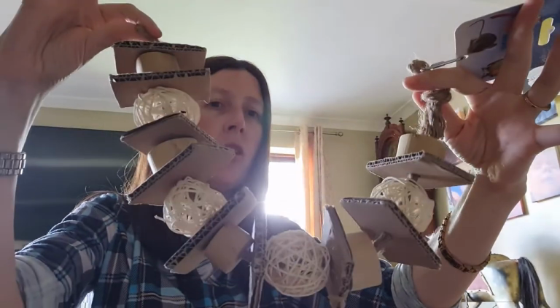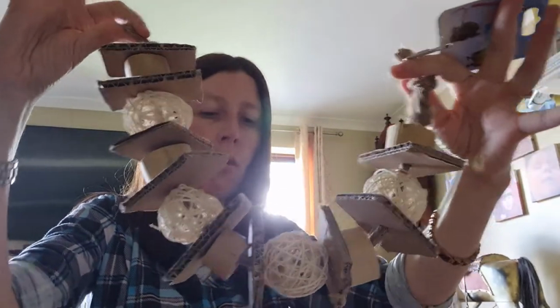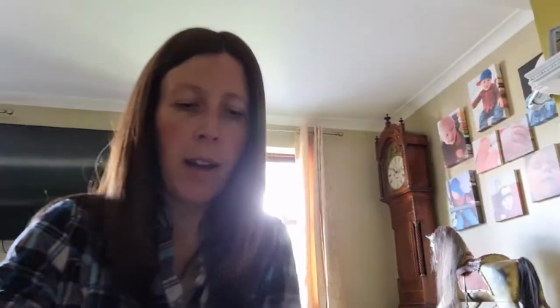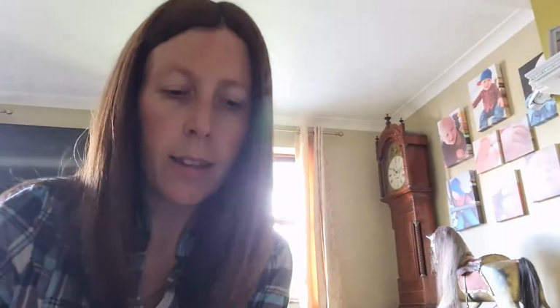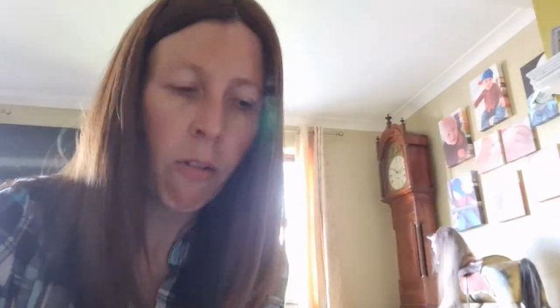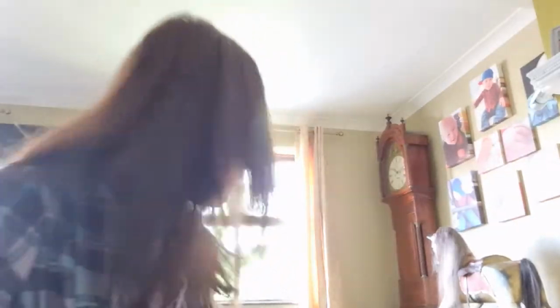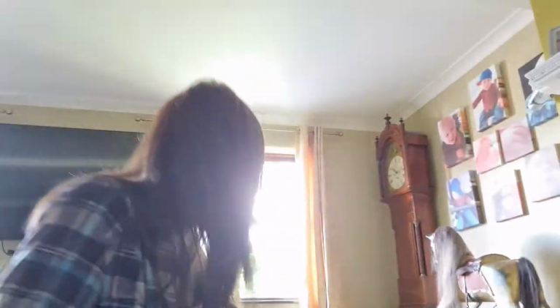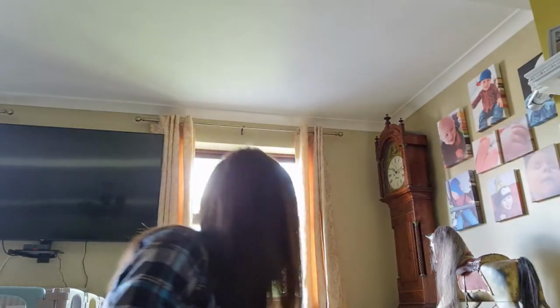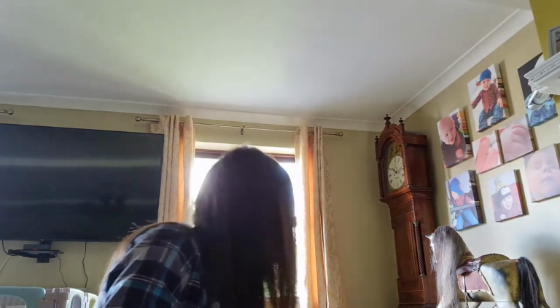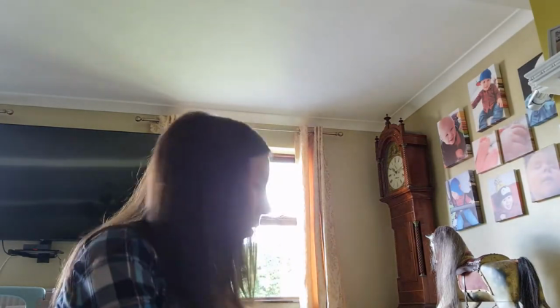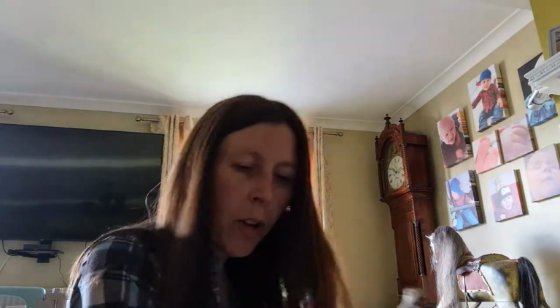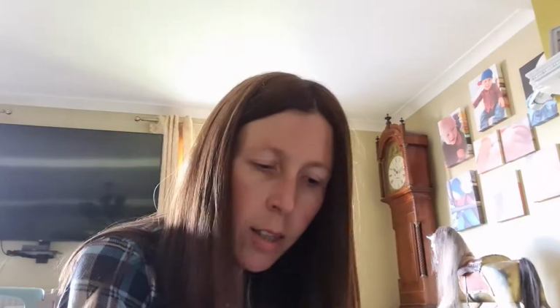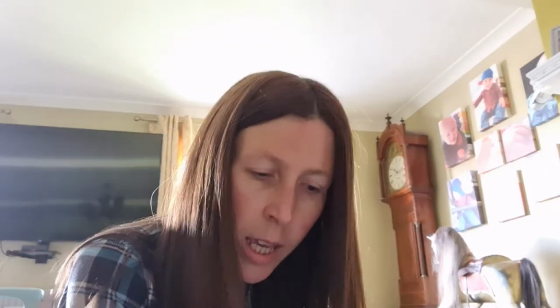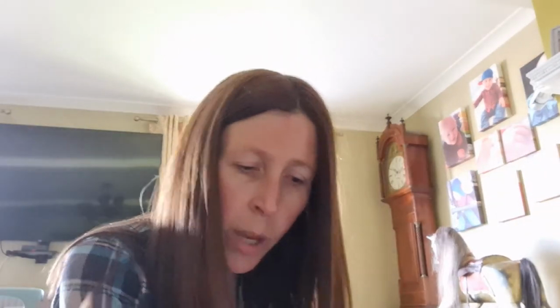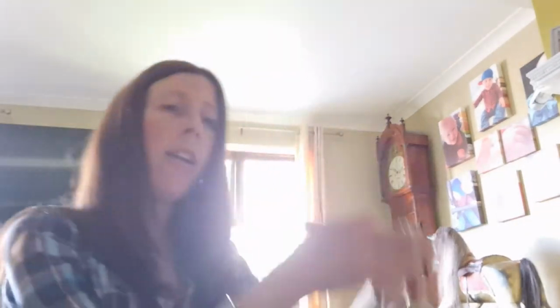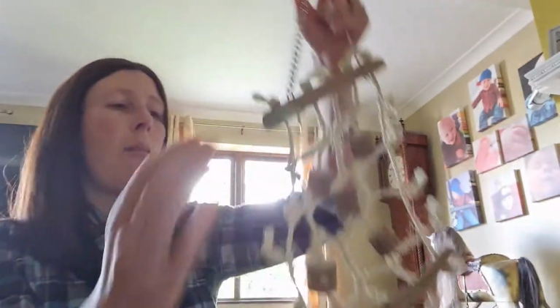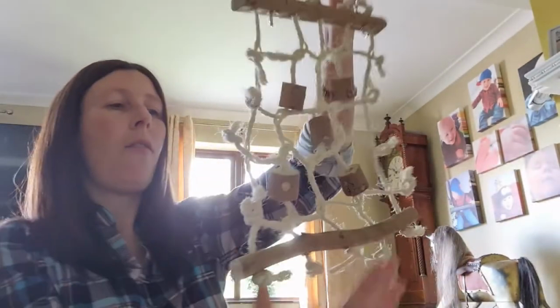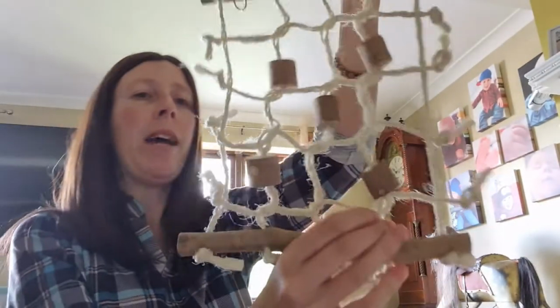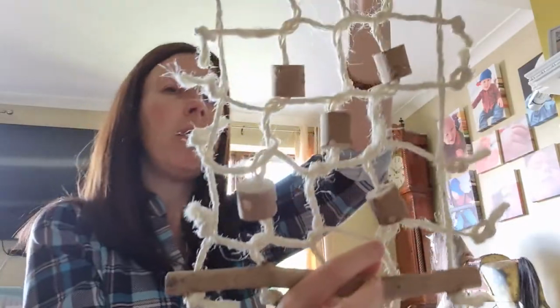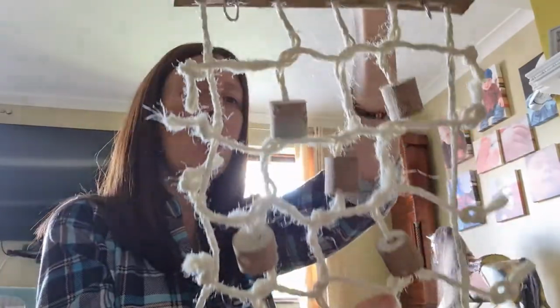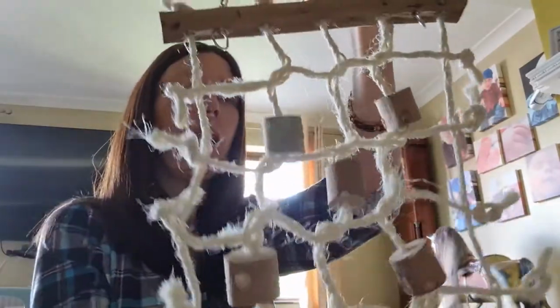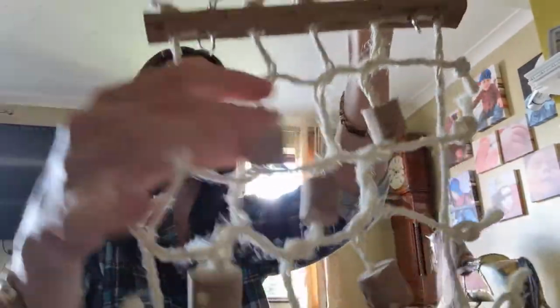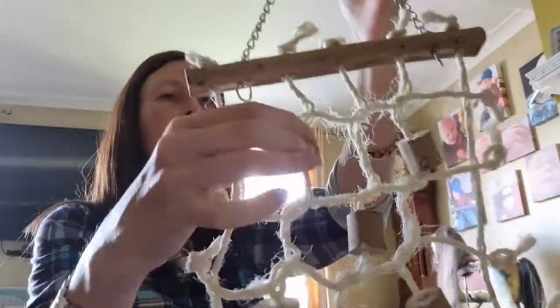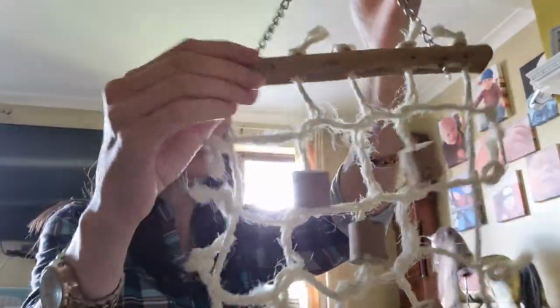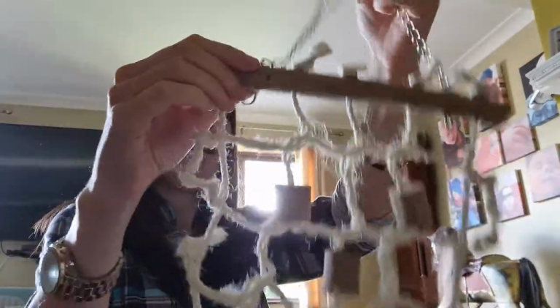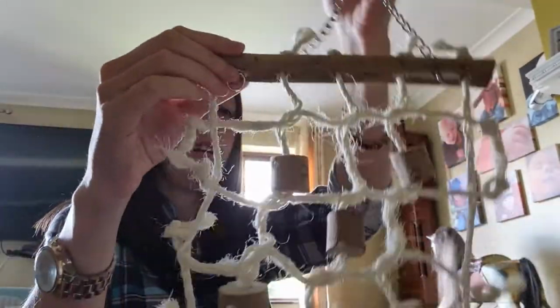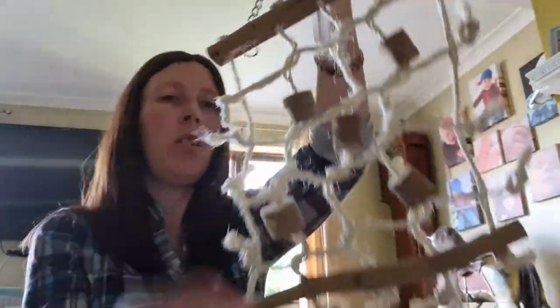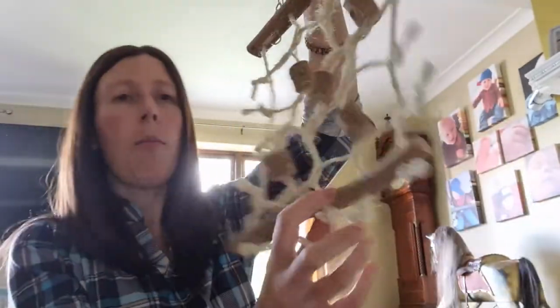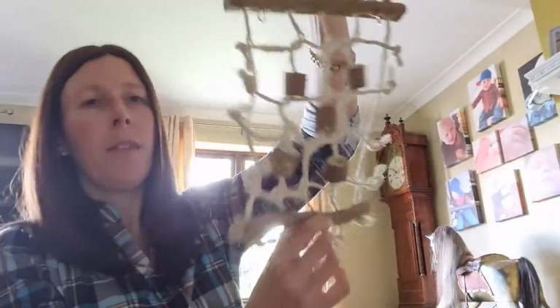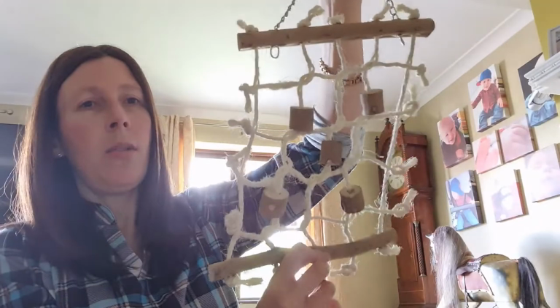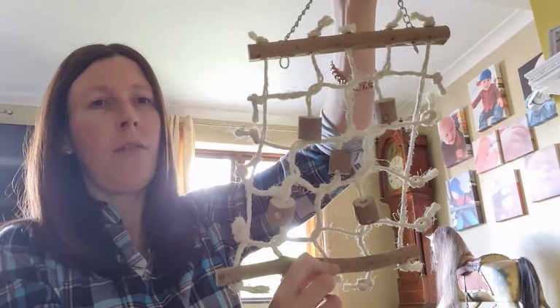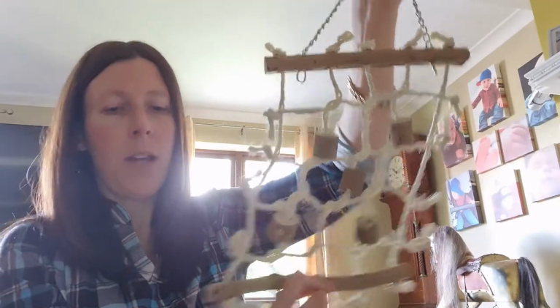Next we've got the swinging cargo climber at five pounds. It has nice little pieces of wood in there and a nice wooden top. That one is five pounds.